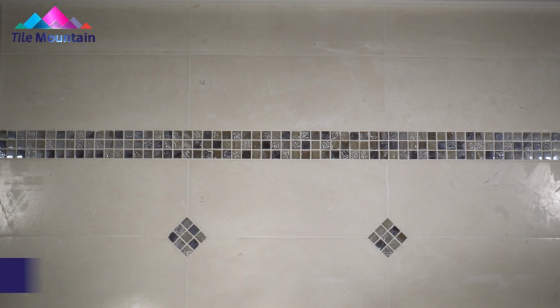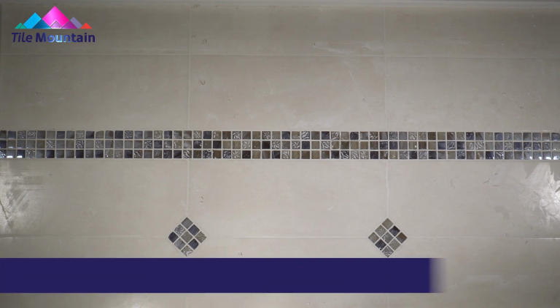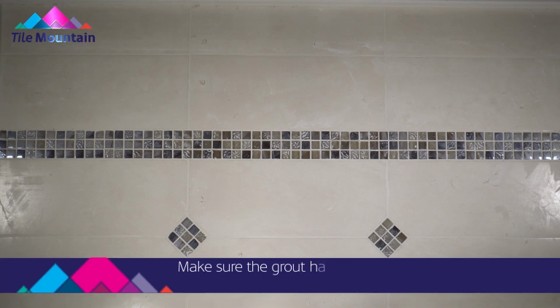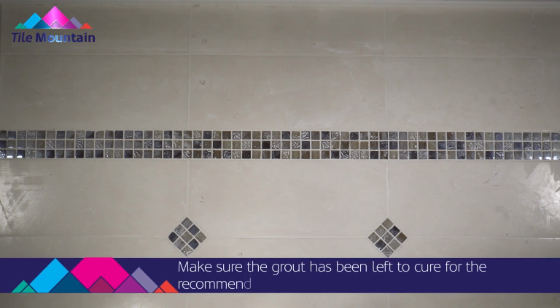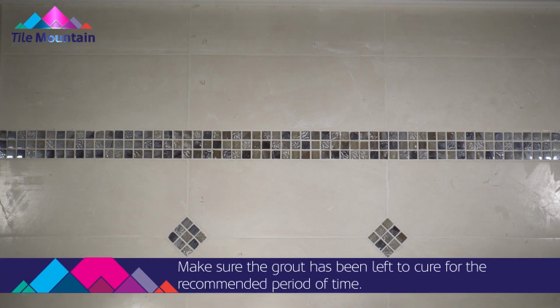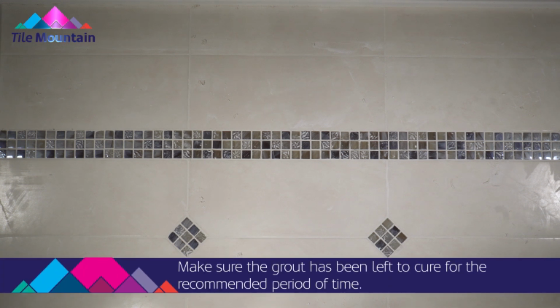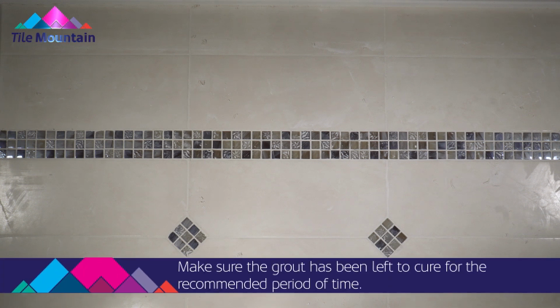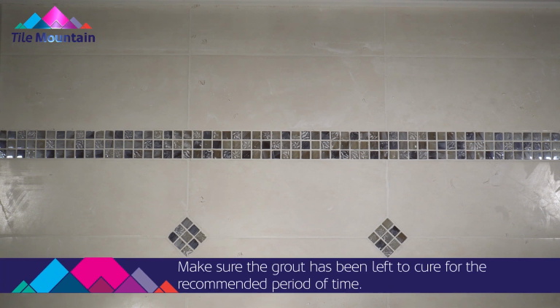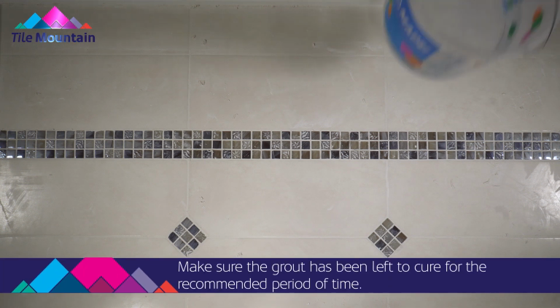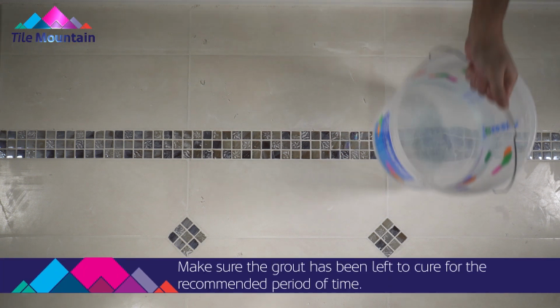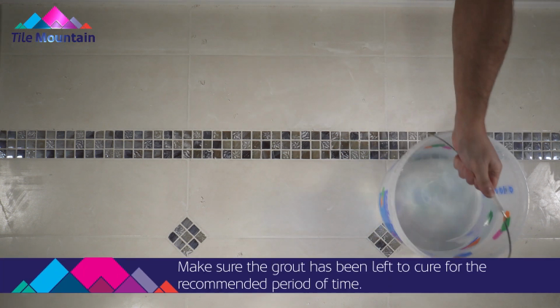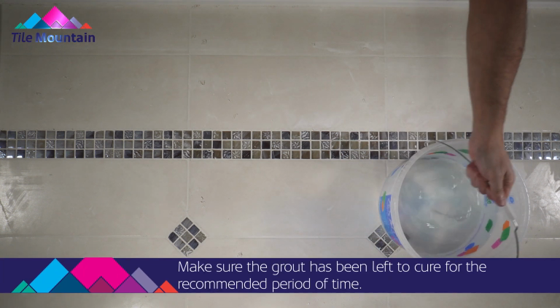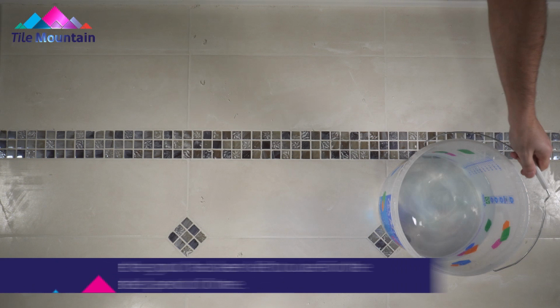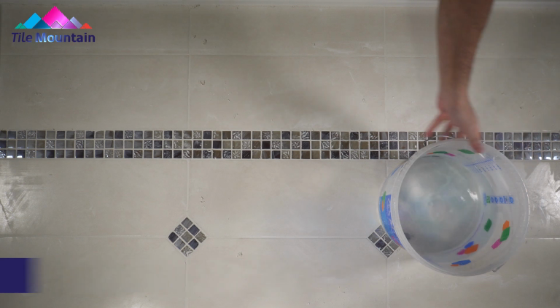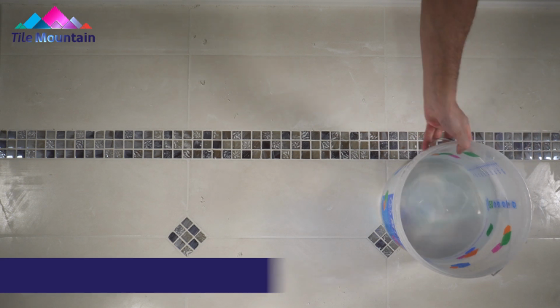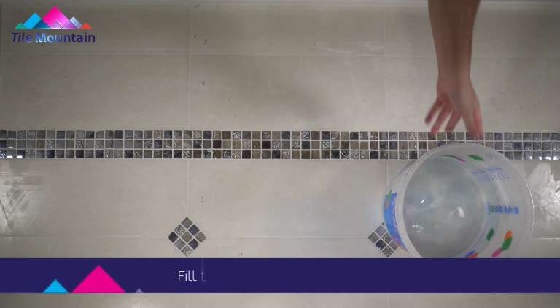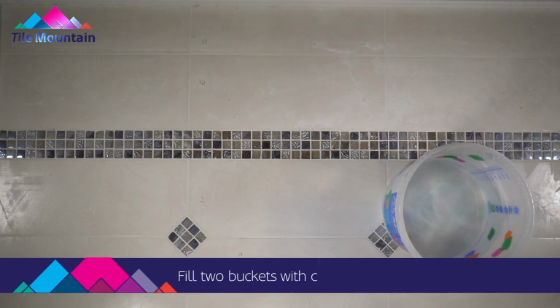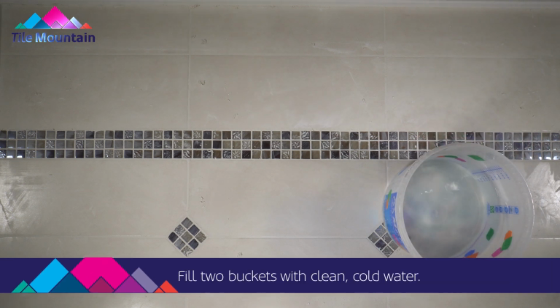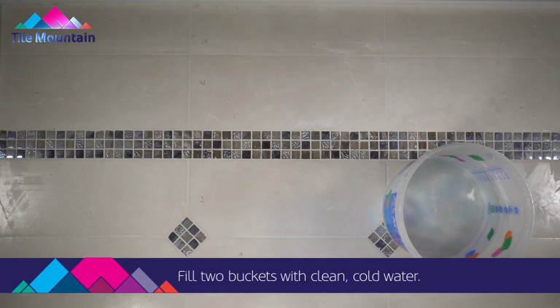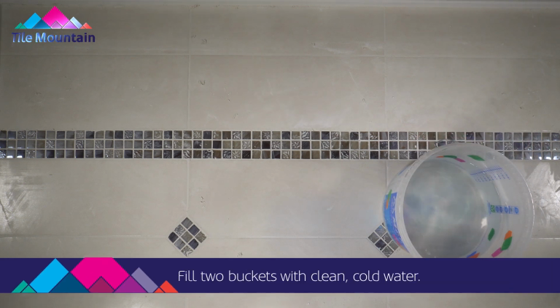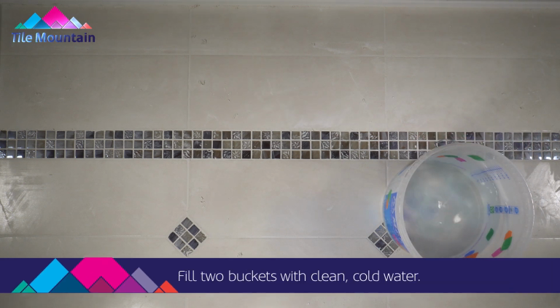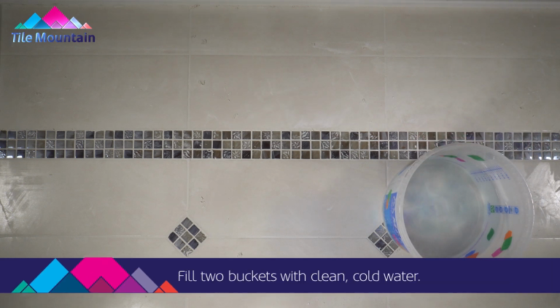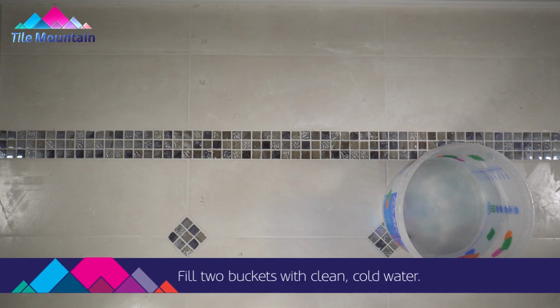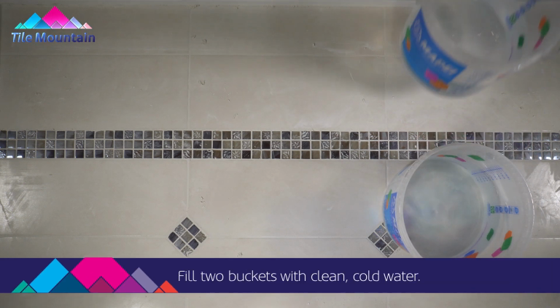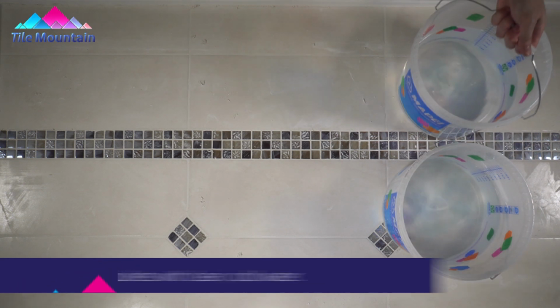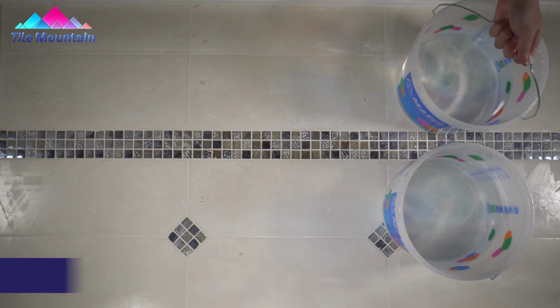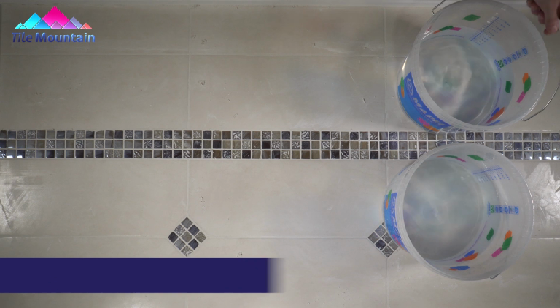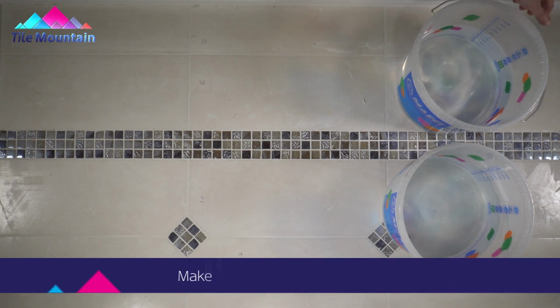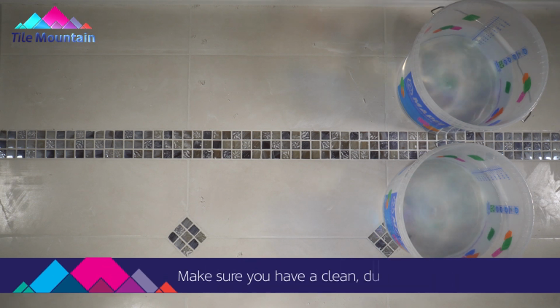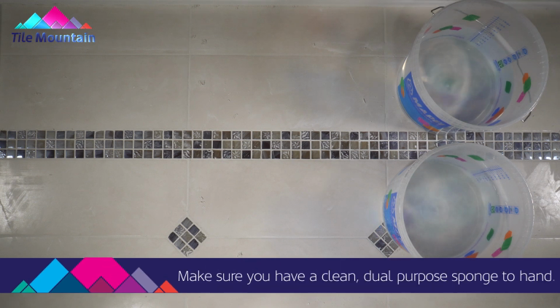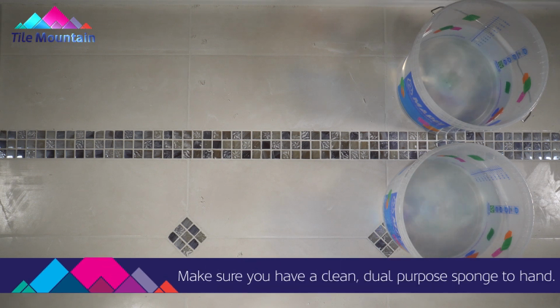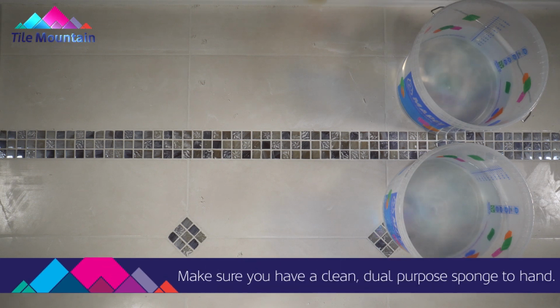Make sure the grout has been left to cure for the recommended period of time. Fill two buckets with clean cold water. Make sure you have a clean dual-purpose sponge to hand.